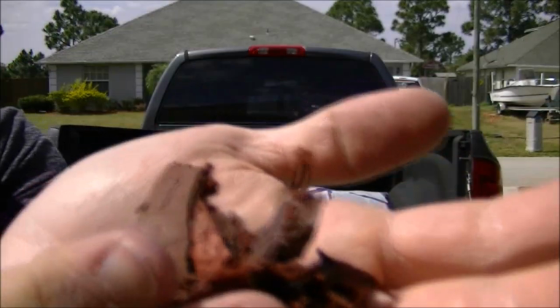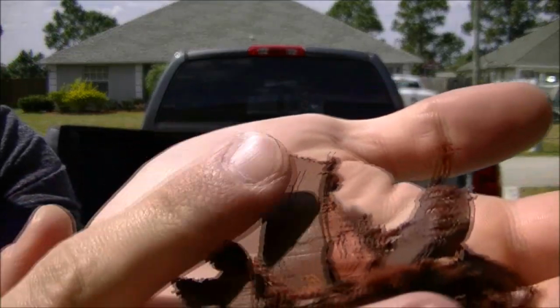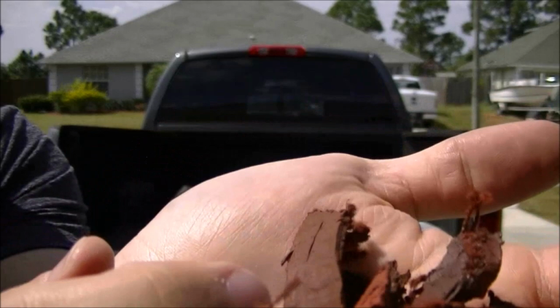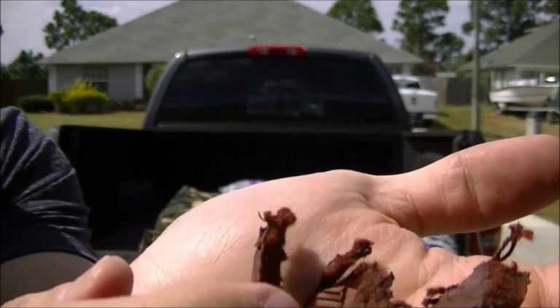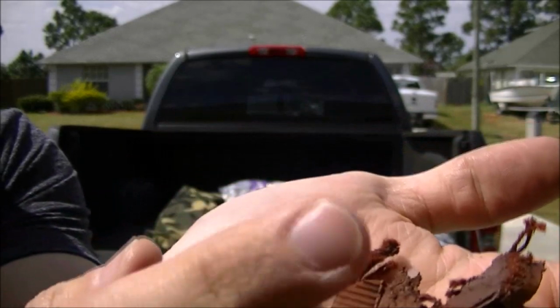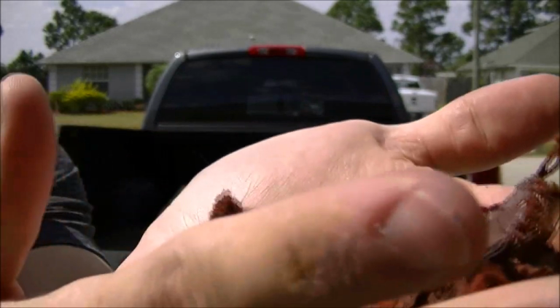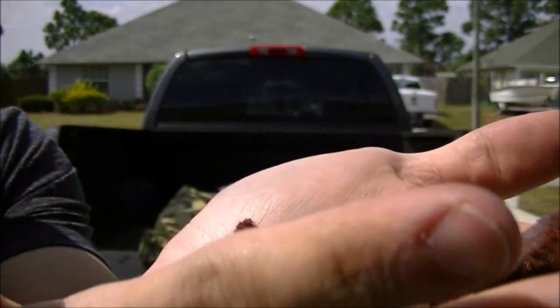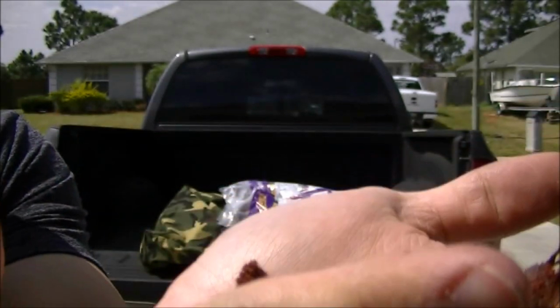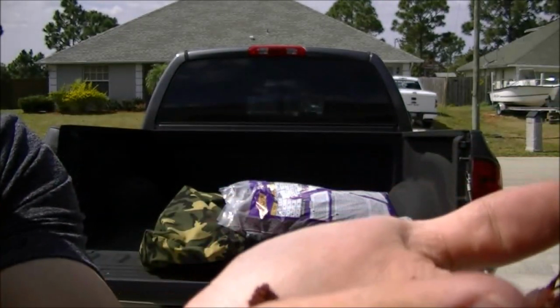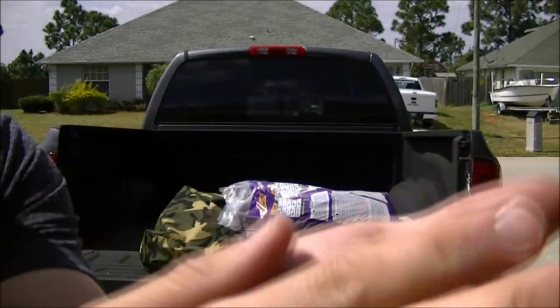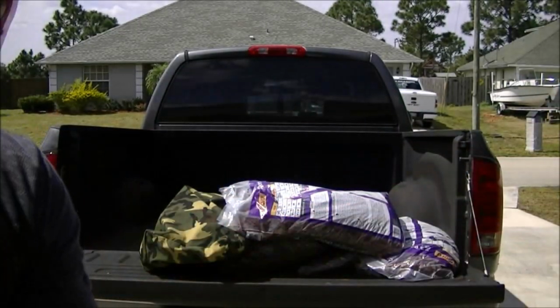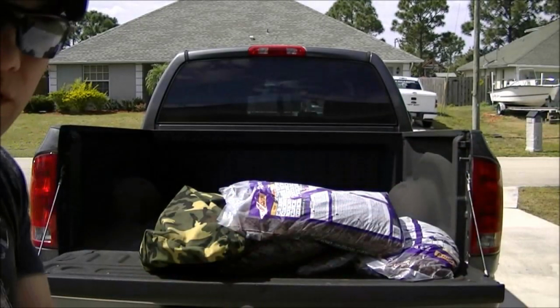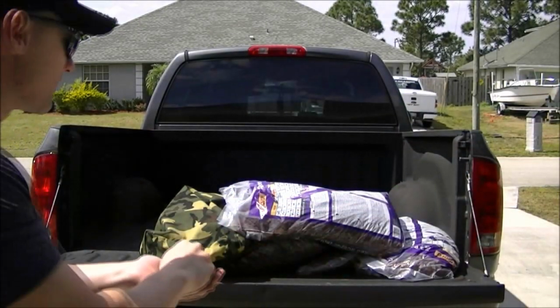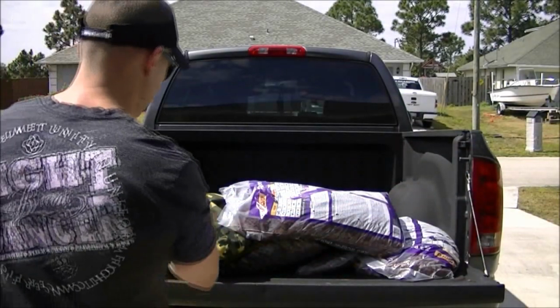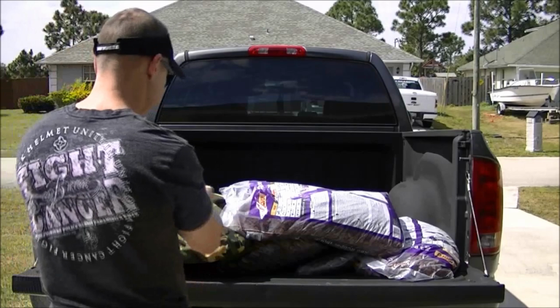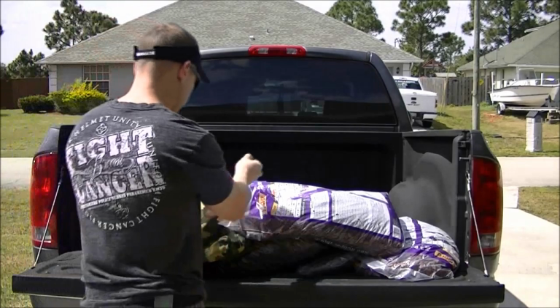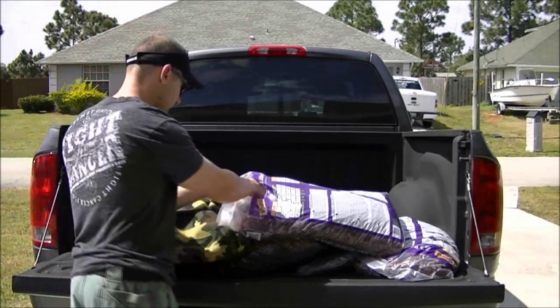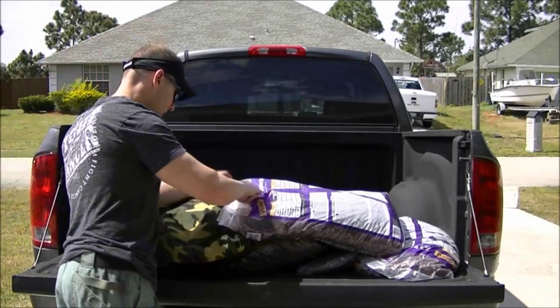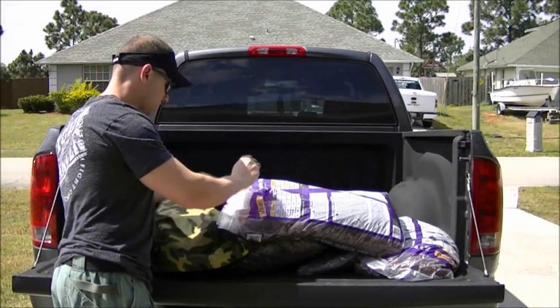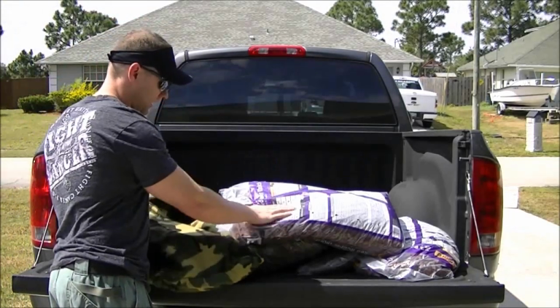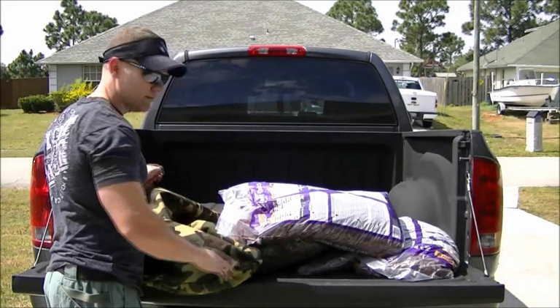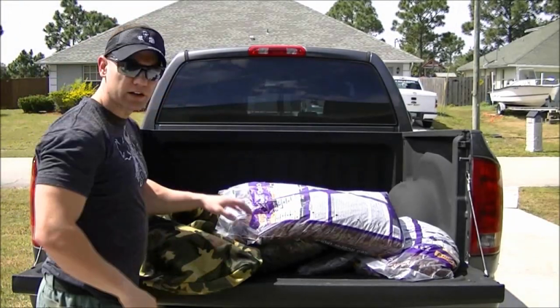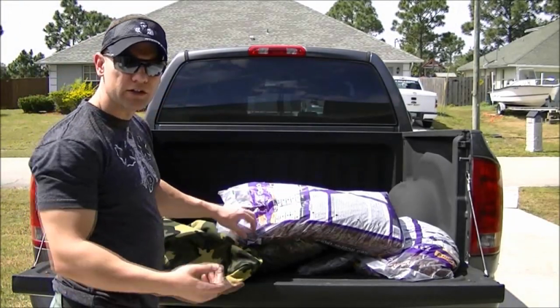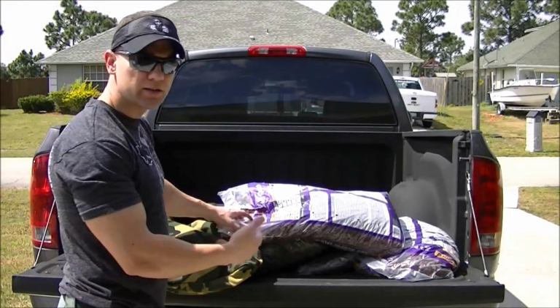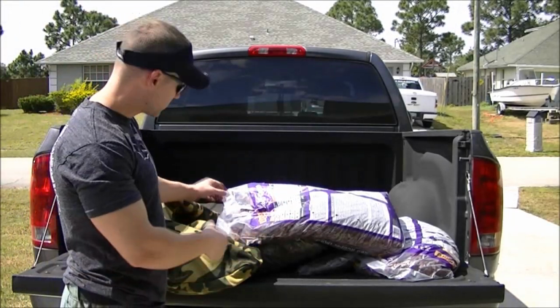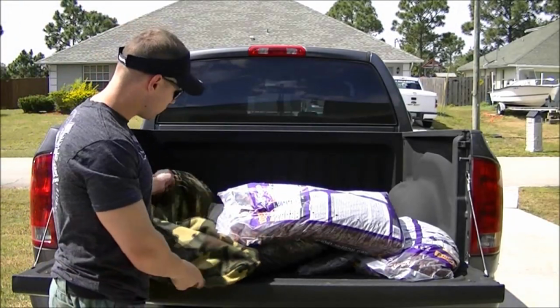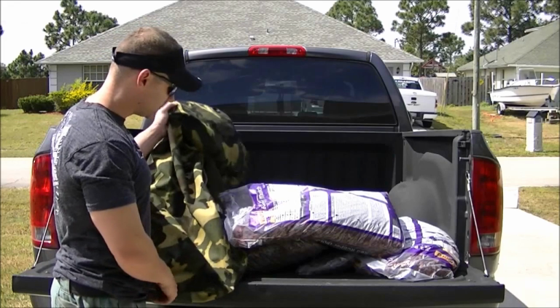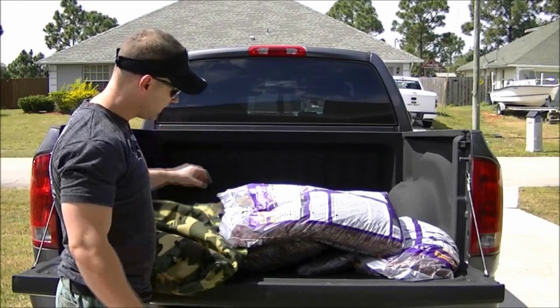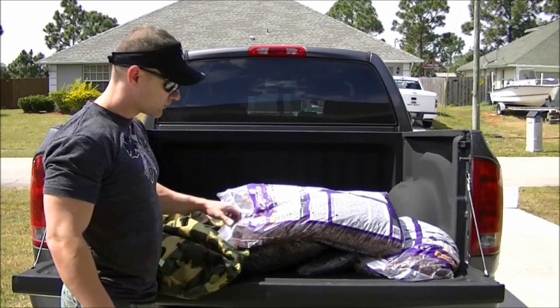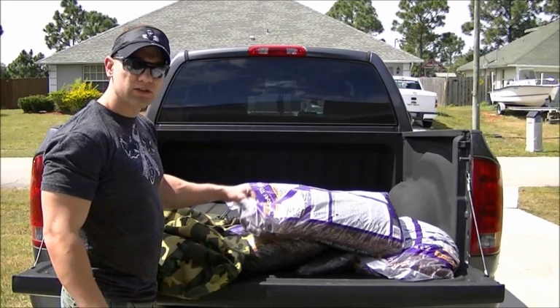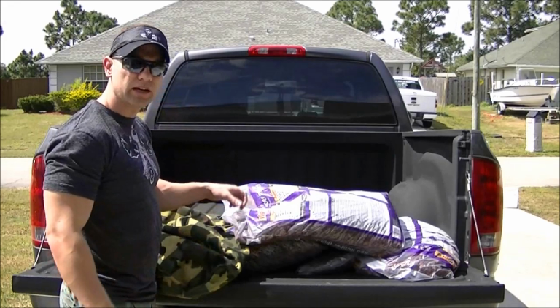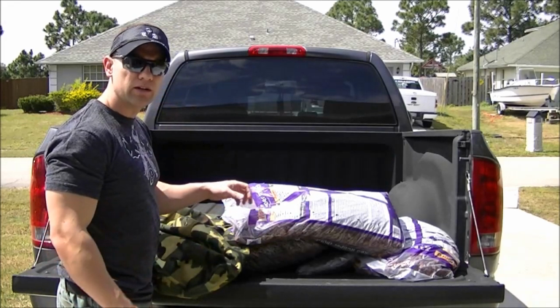It's basically just pieces of old tire and different things like that — rubber scrap that they've turned into this rubber mulch. I'm going to go ahead and take these bags, pour them in here, and we'll see what this looks like with 80 pounds.